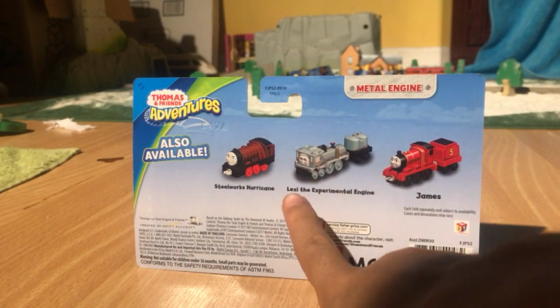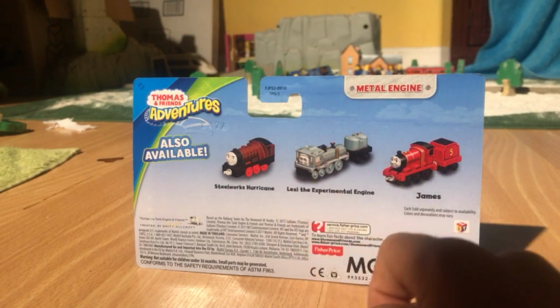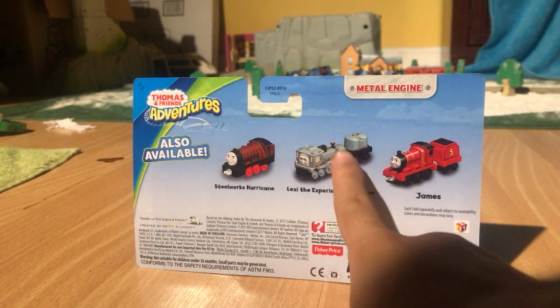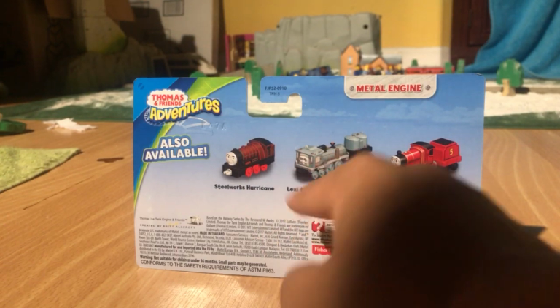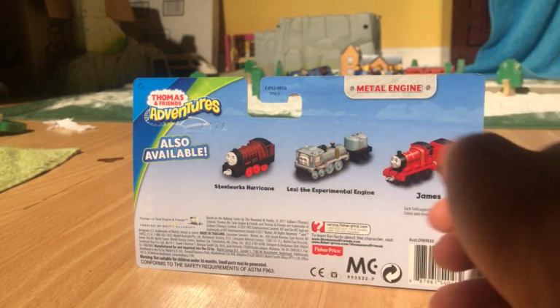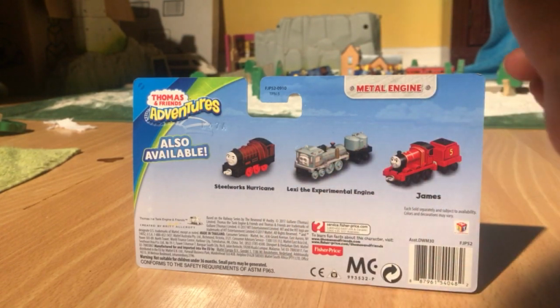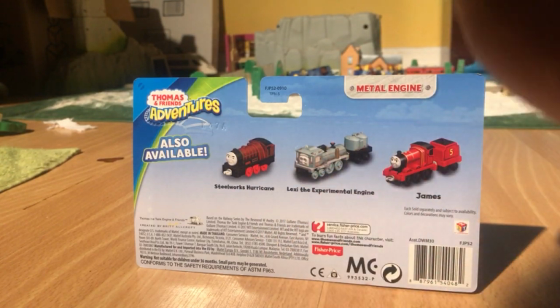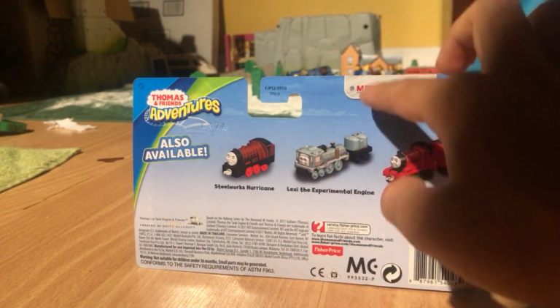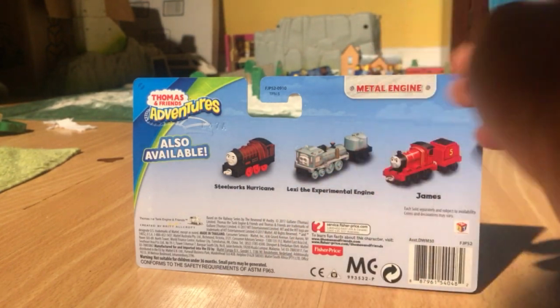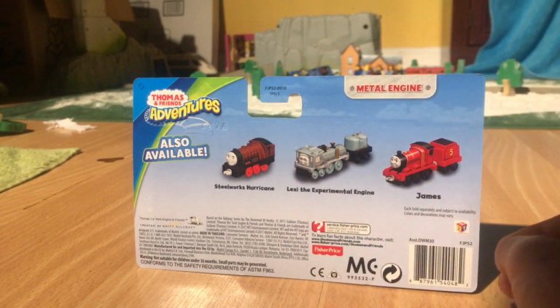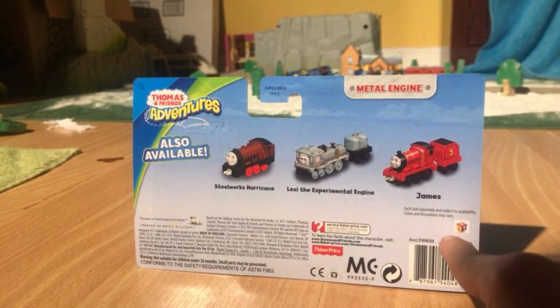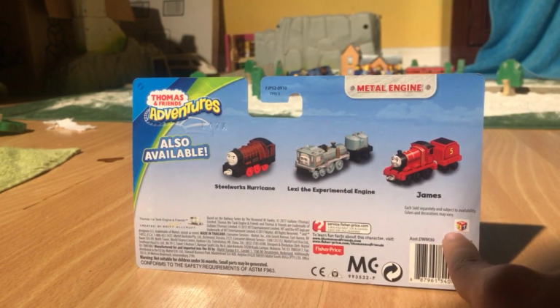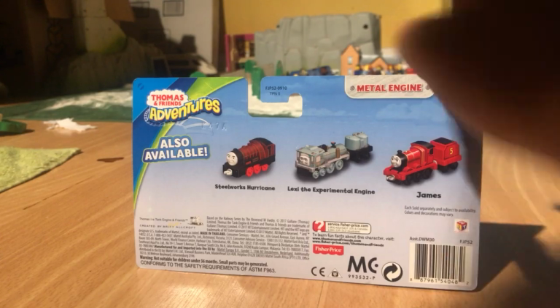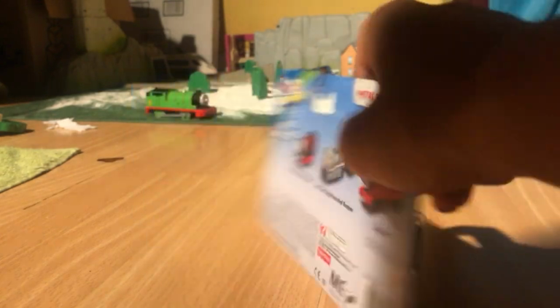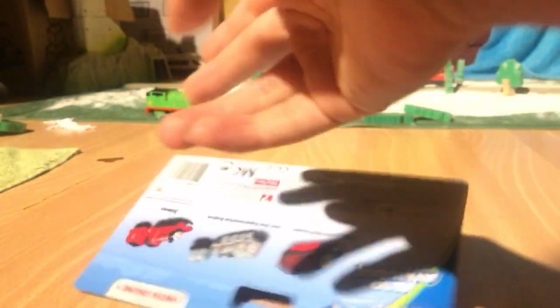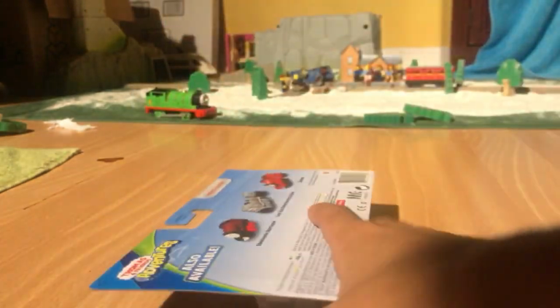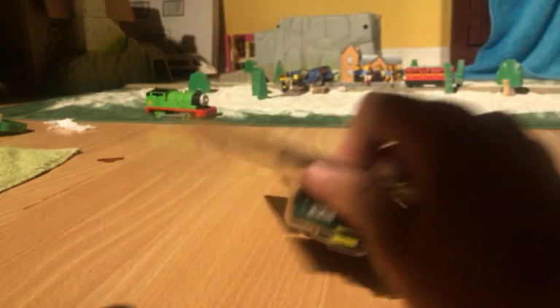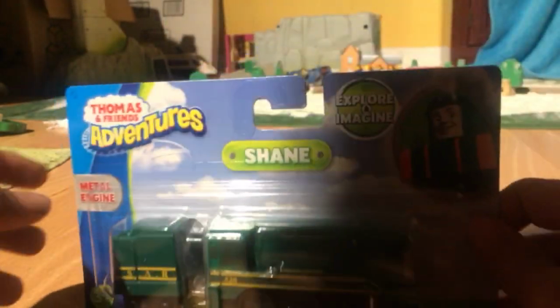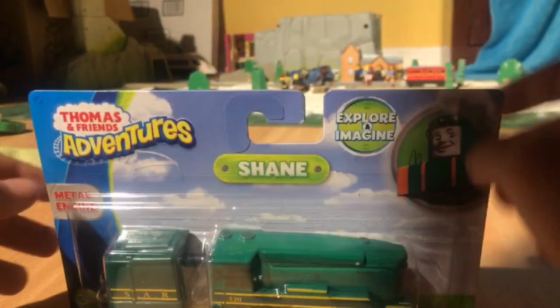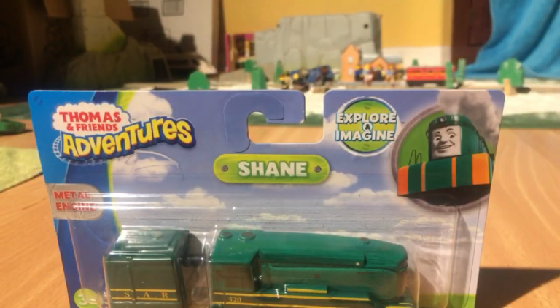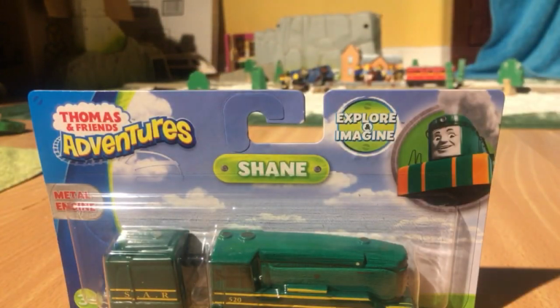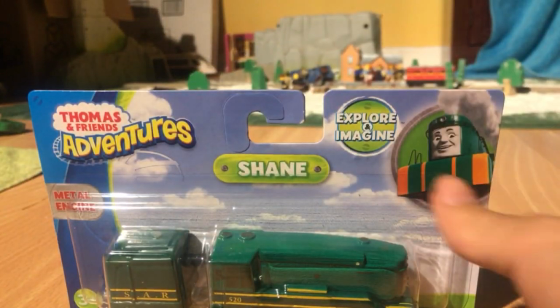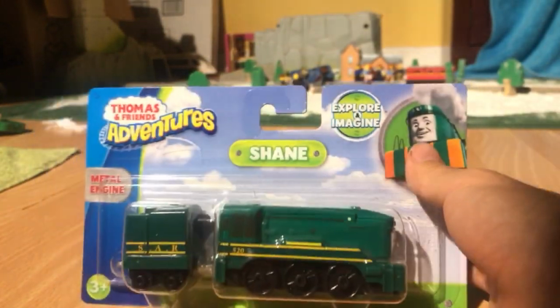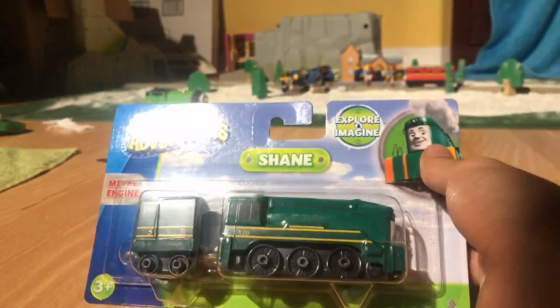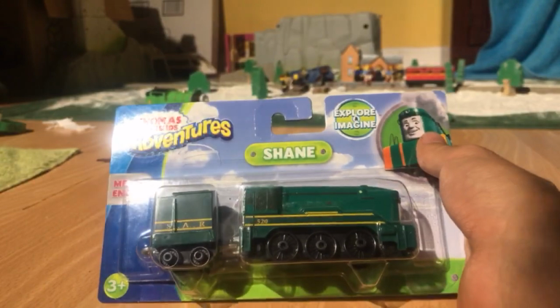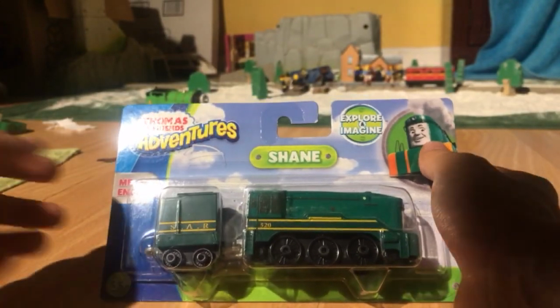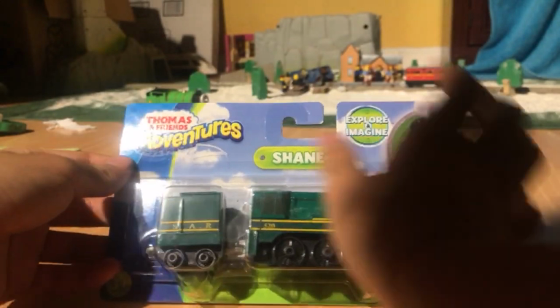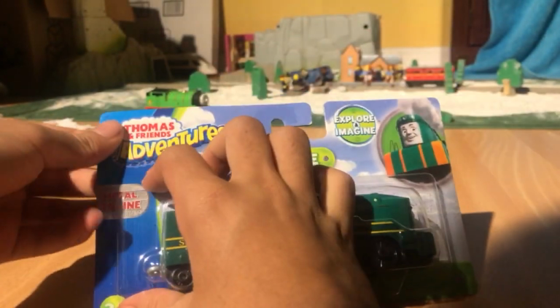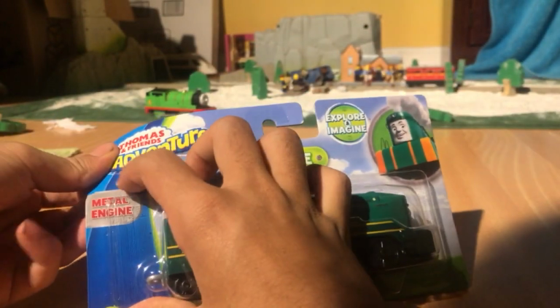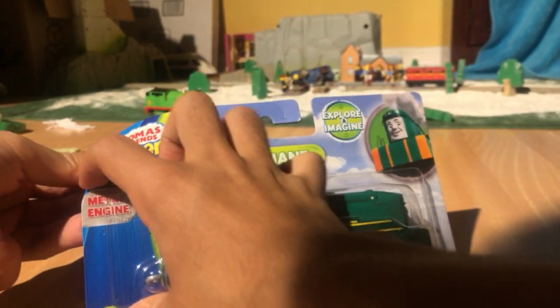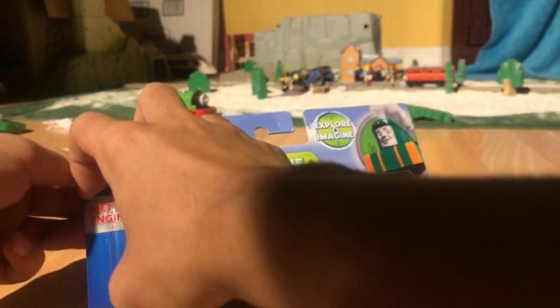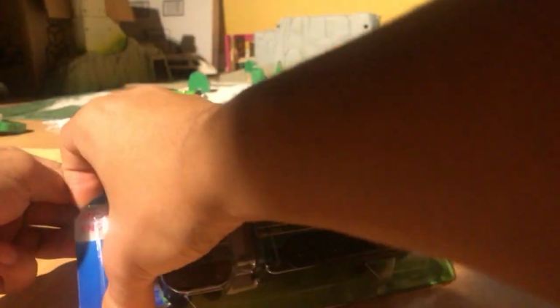Lexi is probably going to be my next train that I'll buy, because I'm trying to get all the Experimental Engines in the middle ones. And yeah, I'm going to open this now.